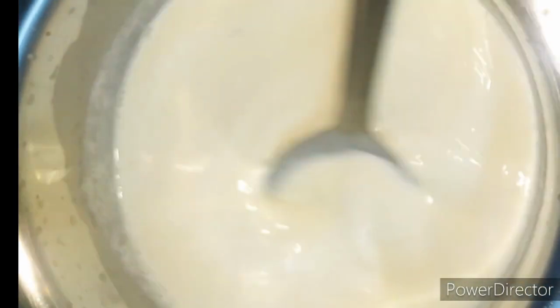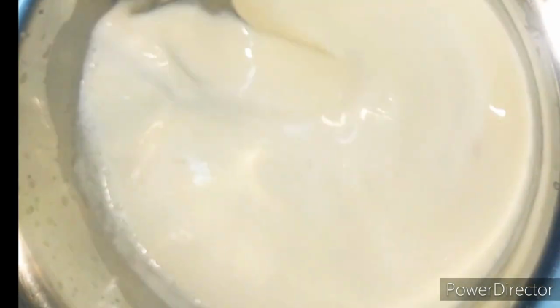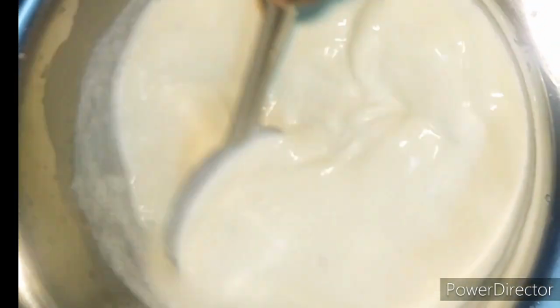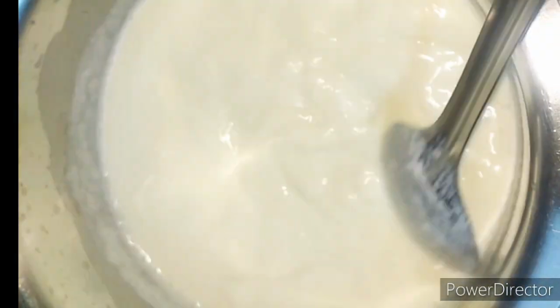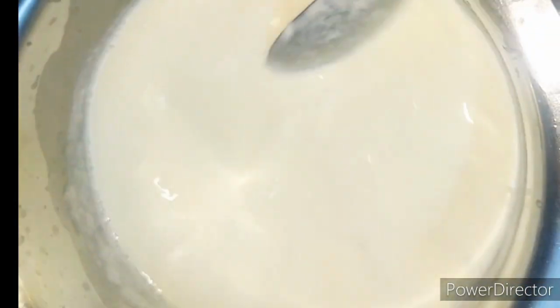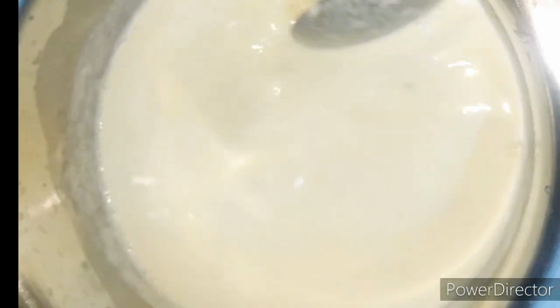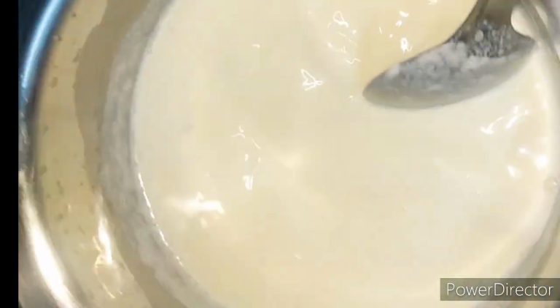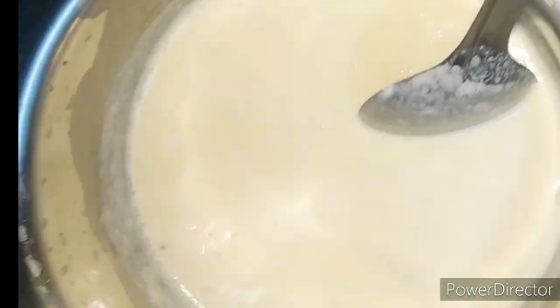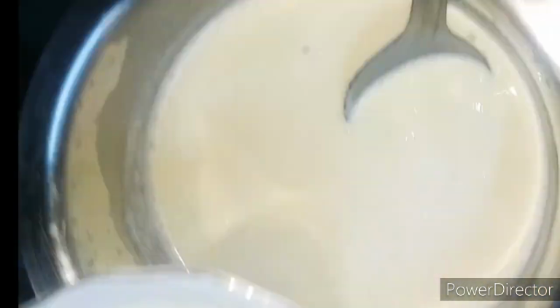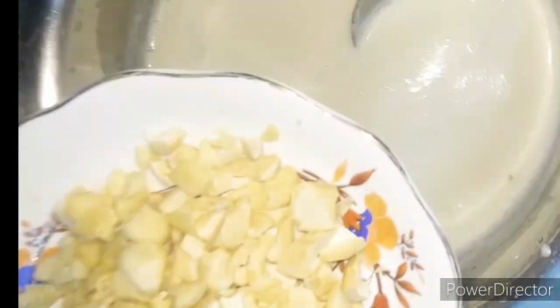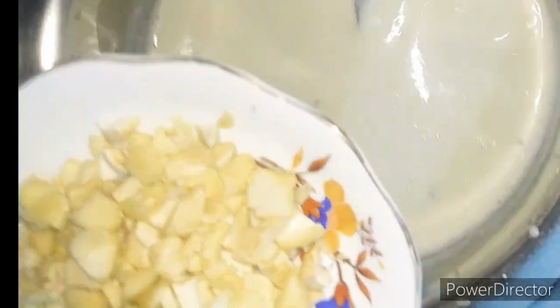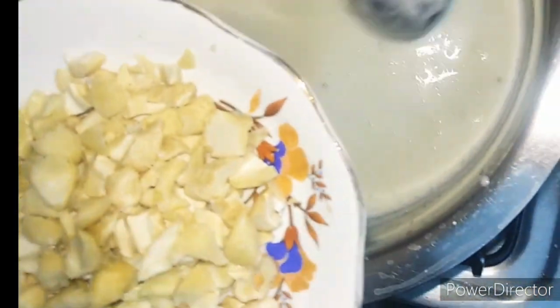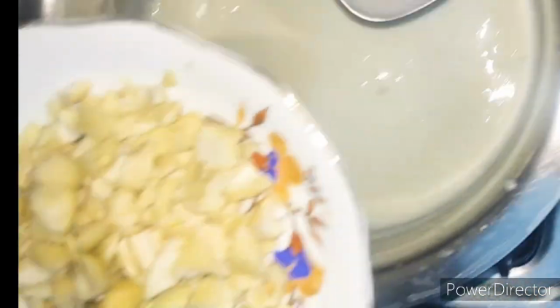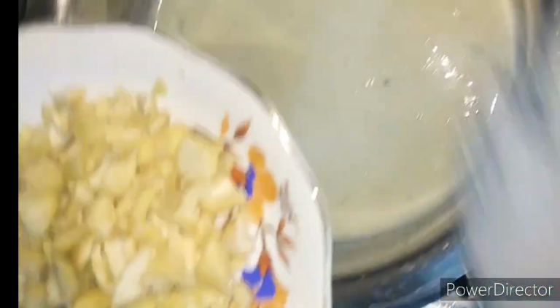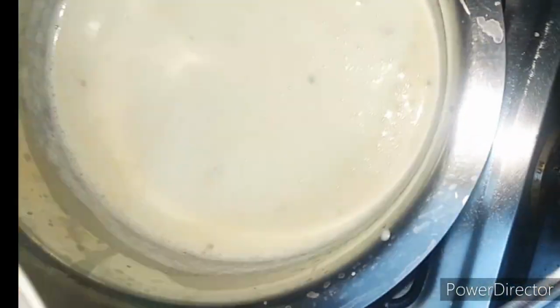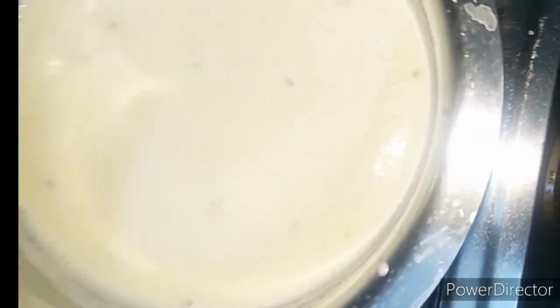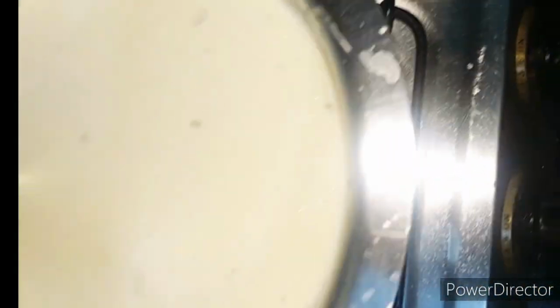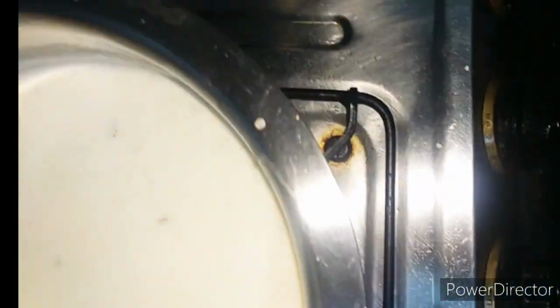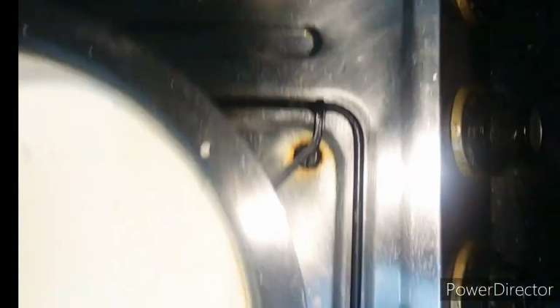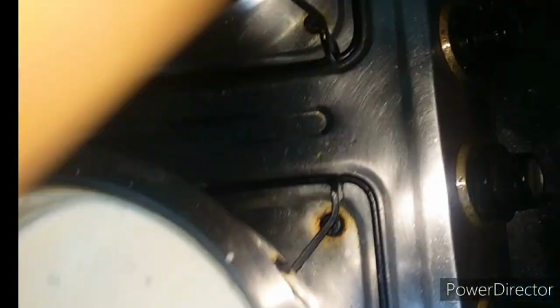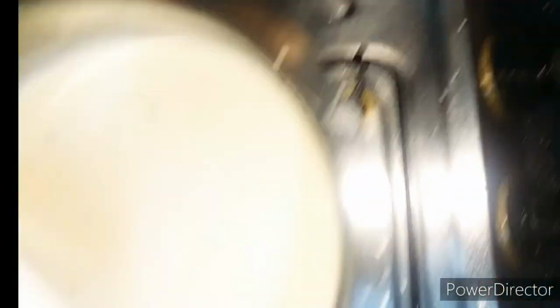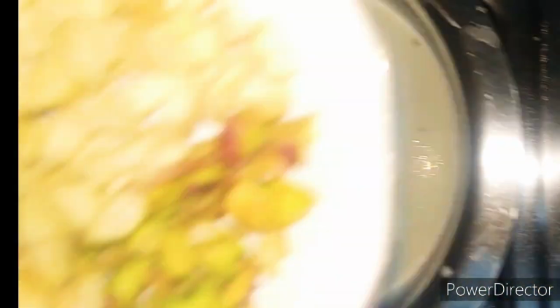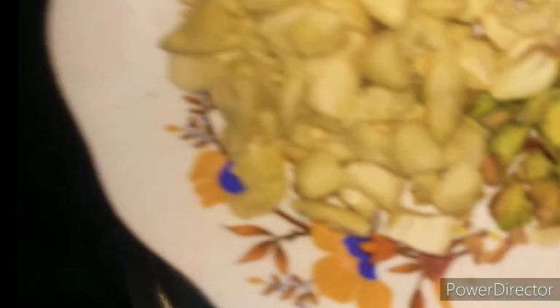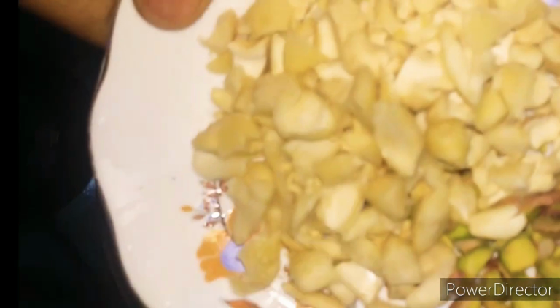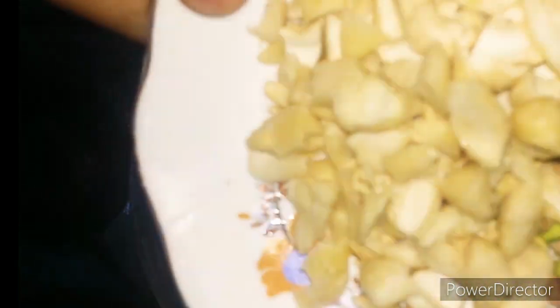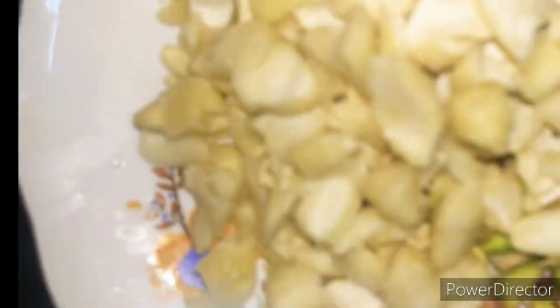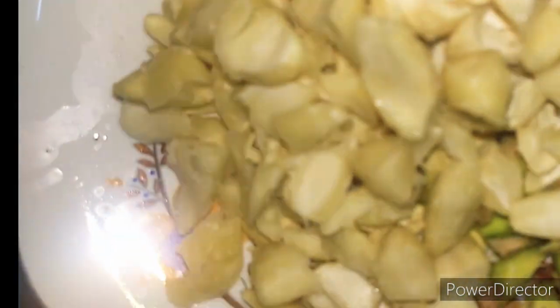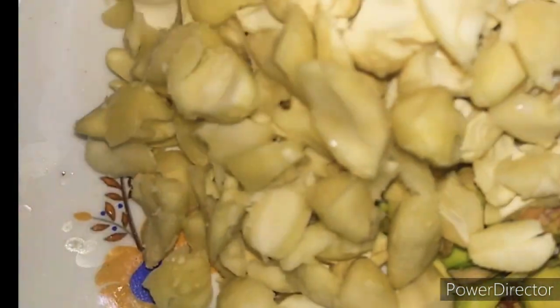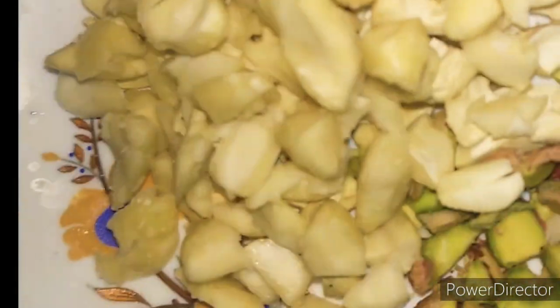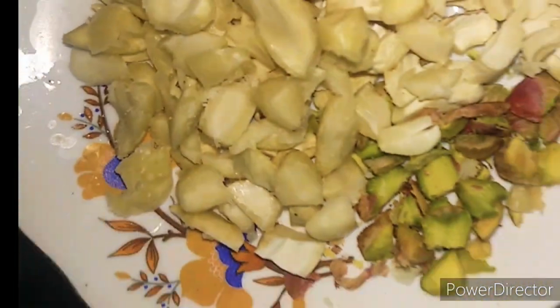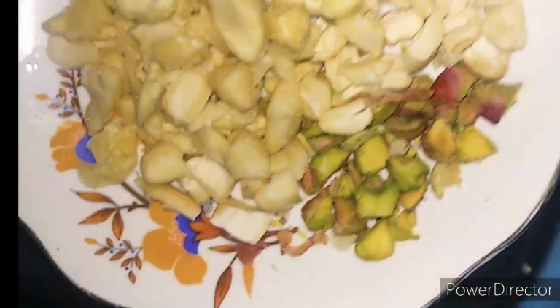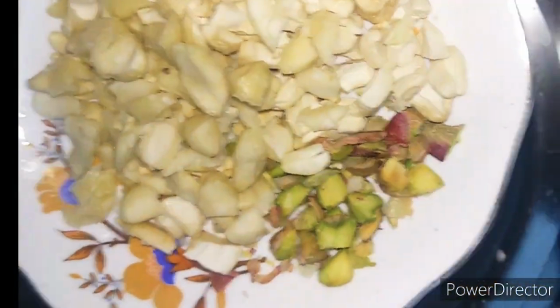After five minutes, take out from the flame, add chopped dry fruits, and let it cool in the refrigerator for an hour.